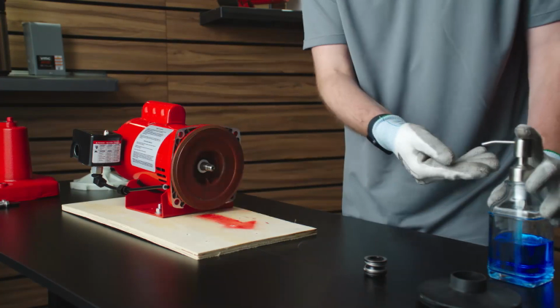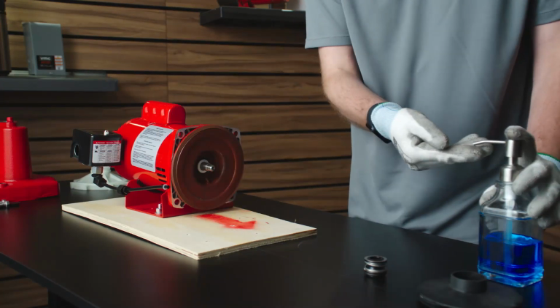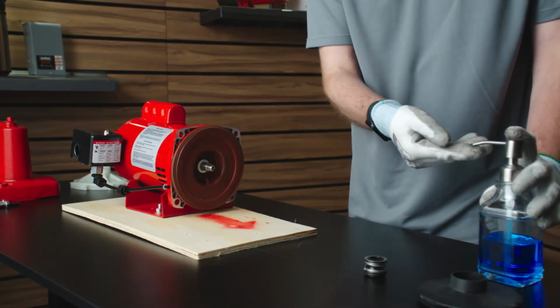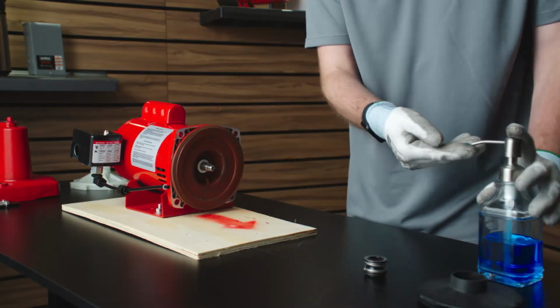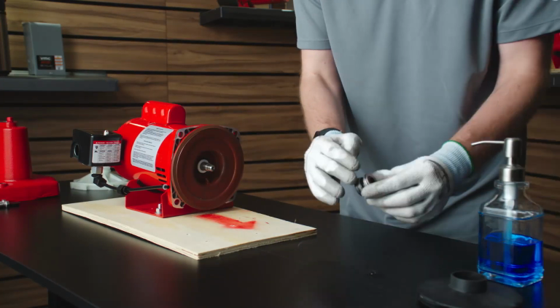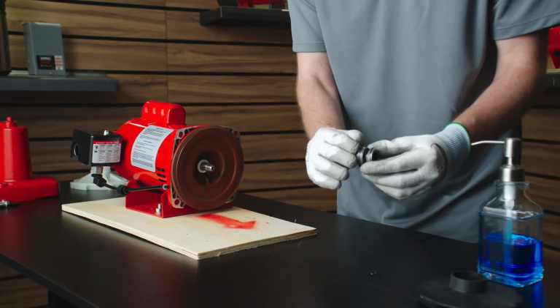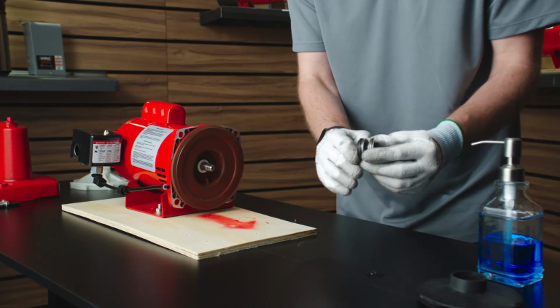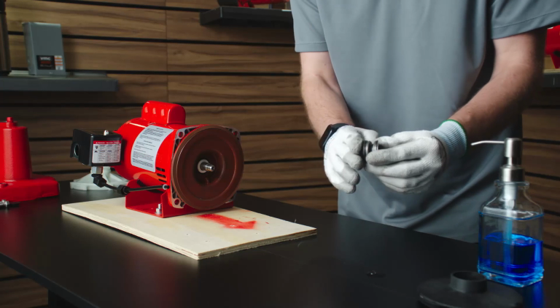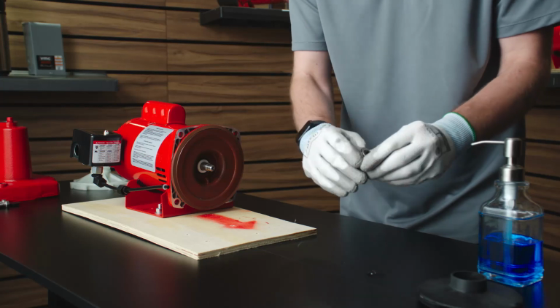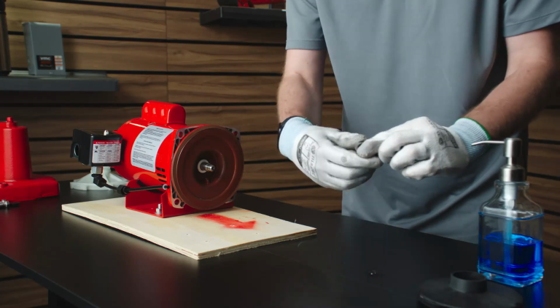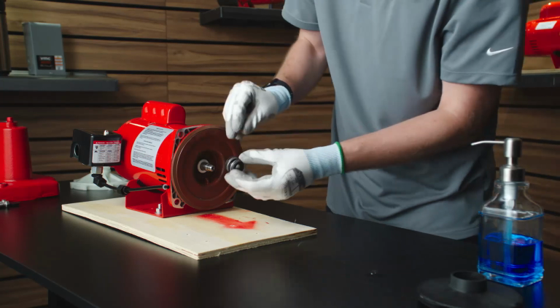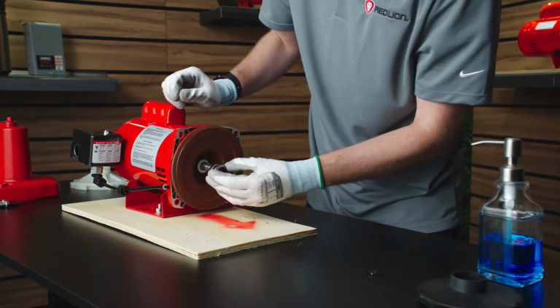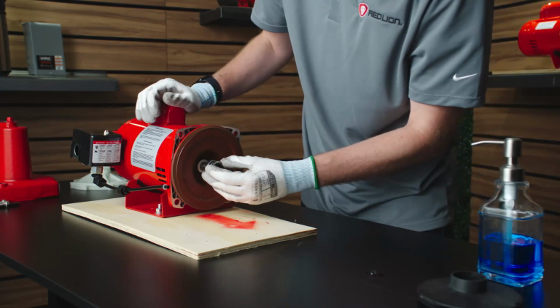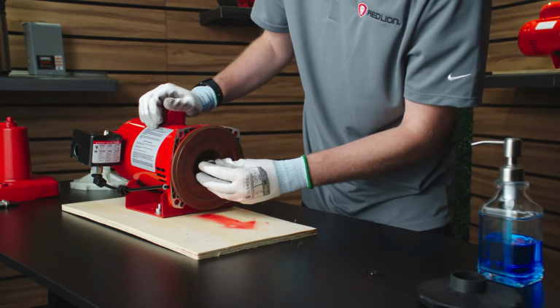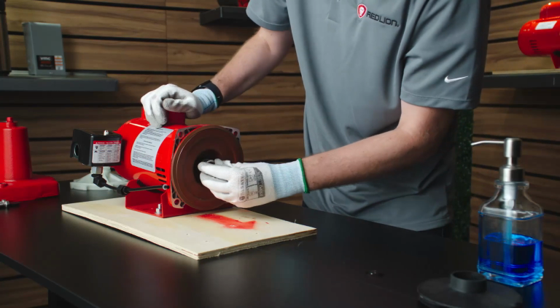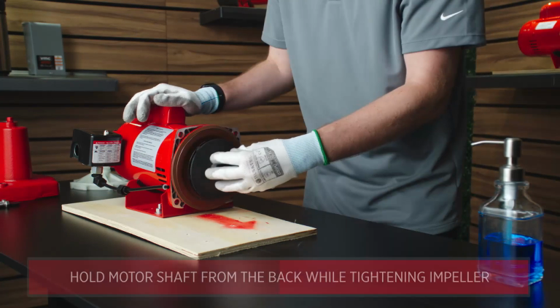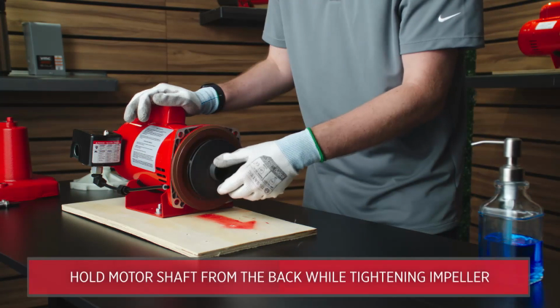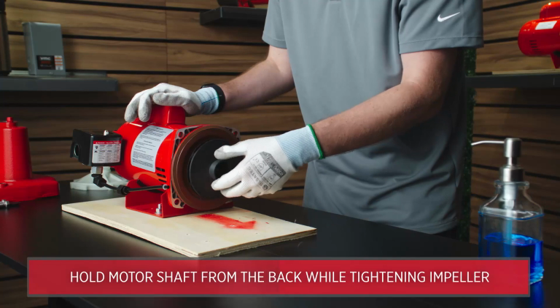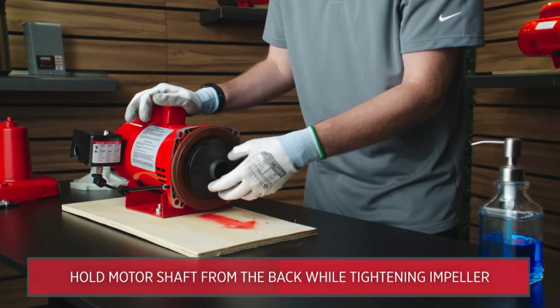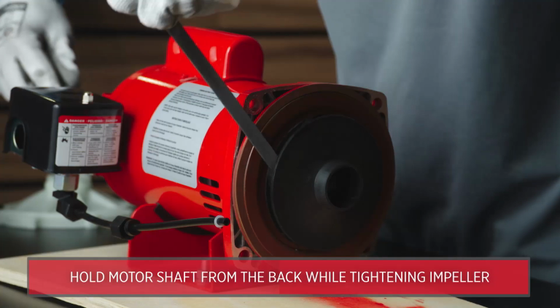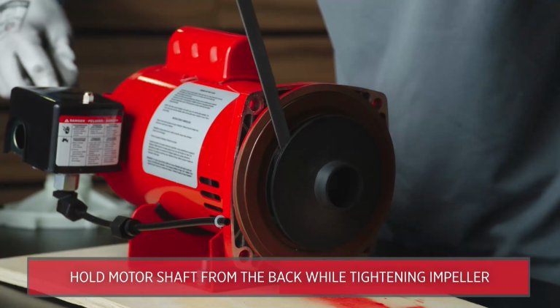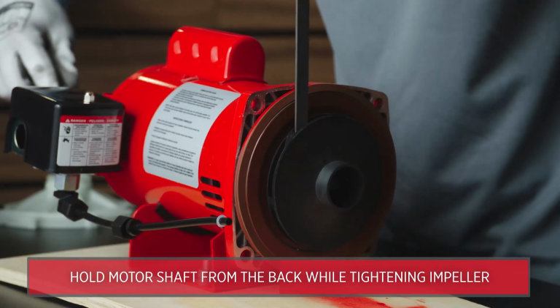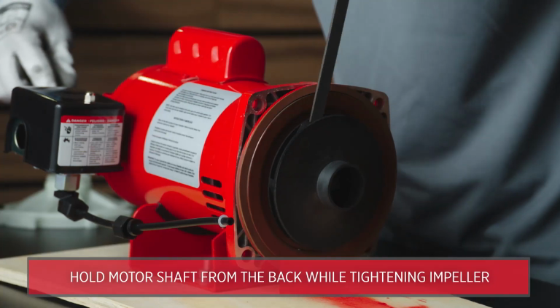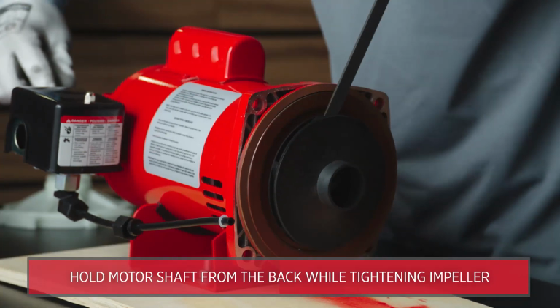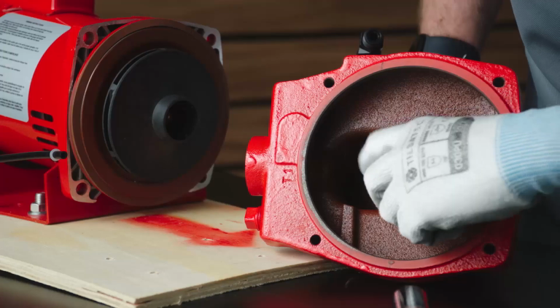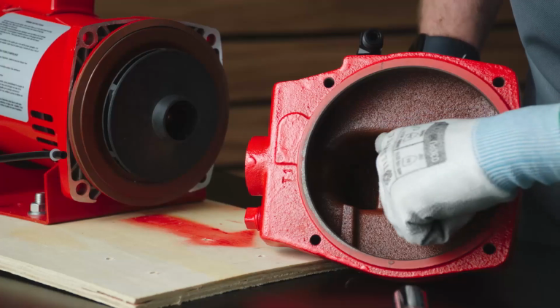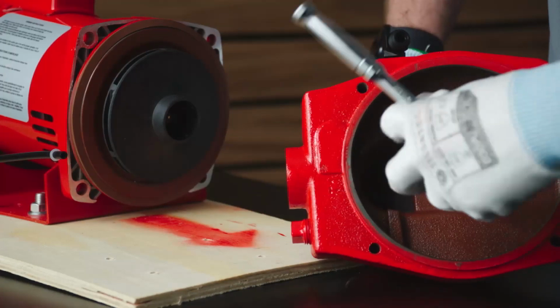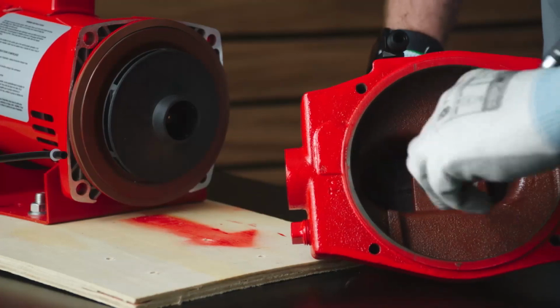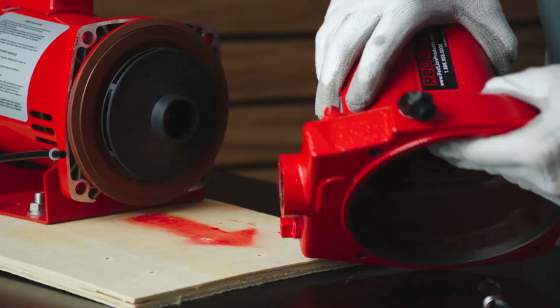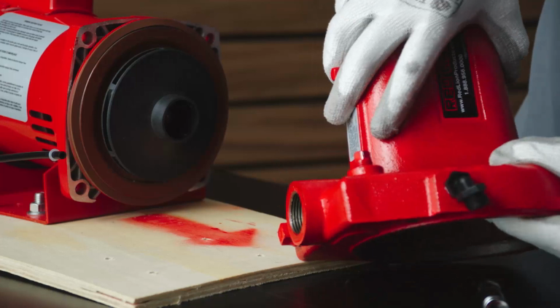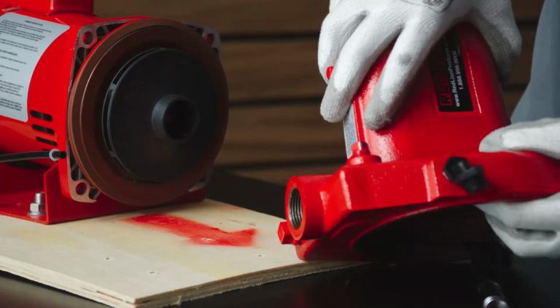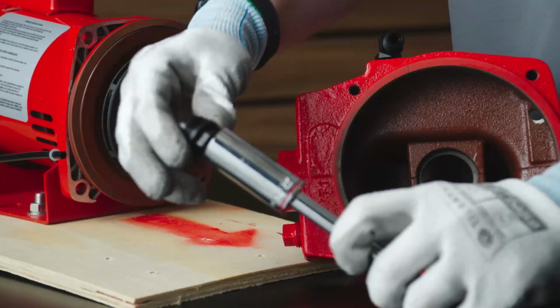Lubricate the rotating seal with soapy water and slip it onto the shaft with the carbon ring towards the ceramic seal. Replace the impeller. If needed, replace the nozzle and venturi before replacing the diffuser.